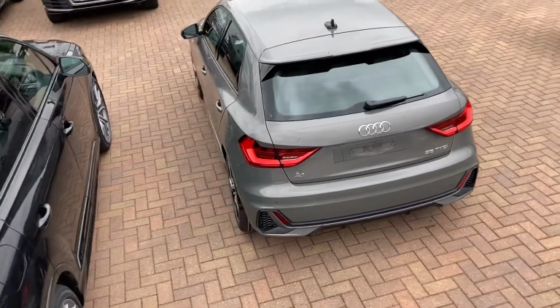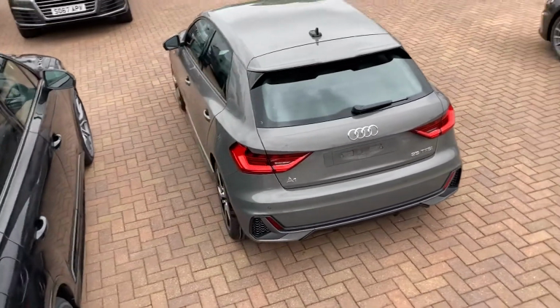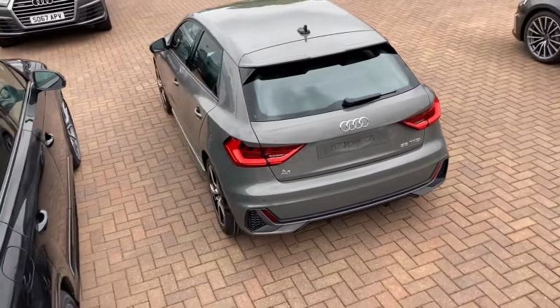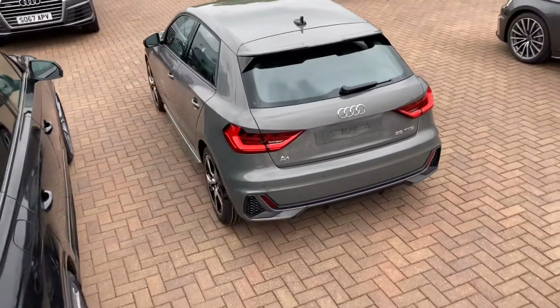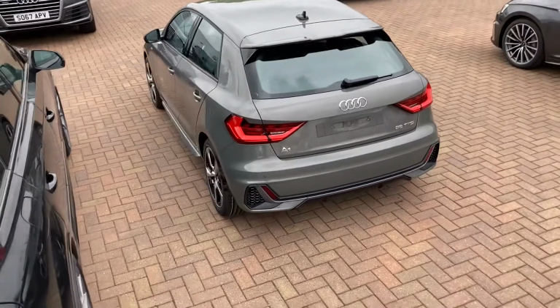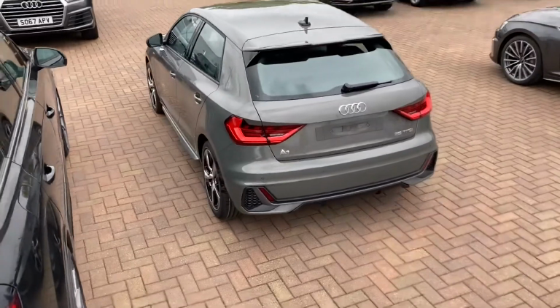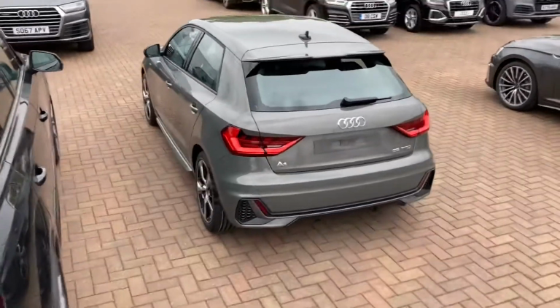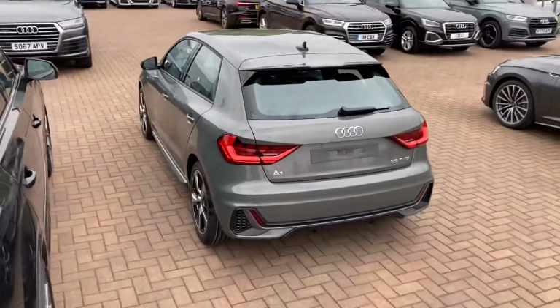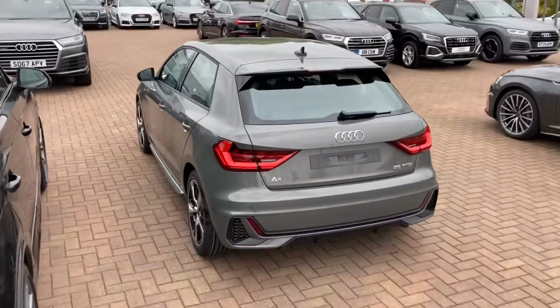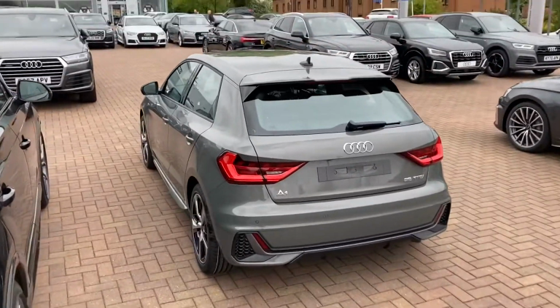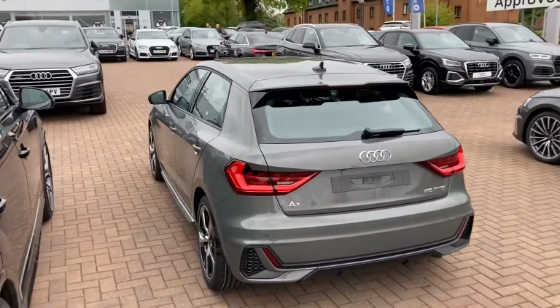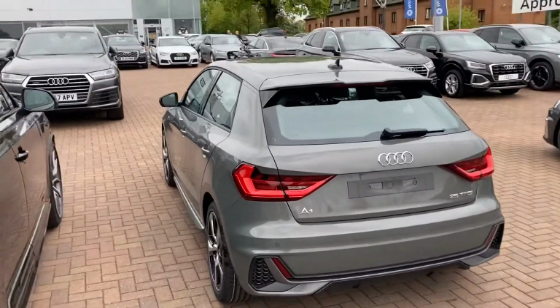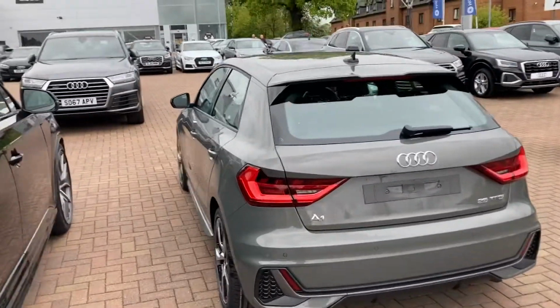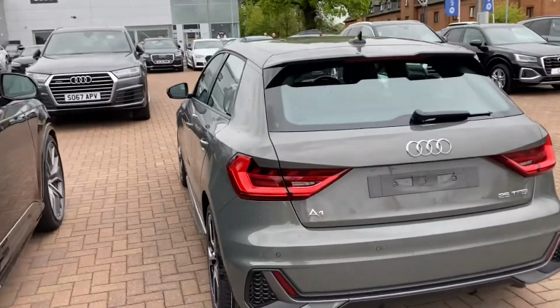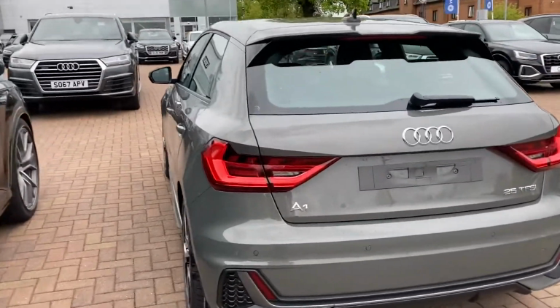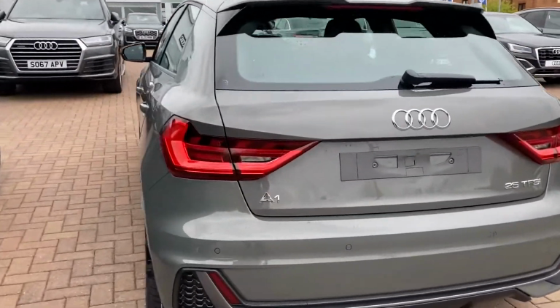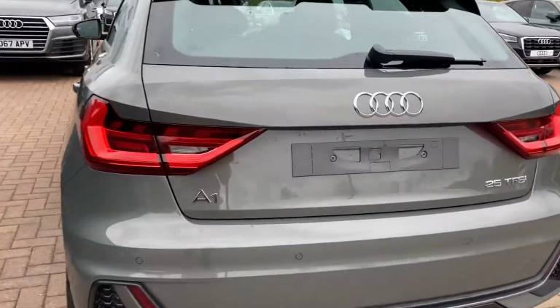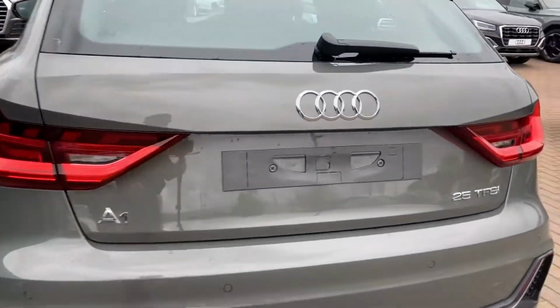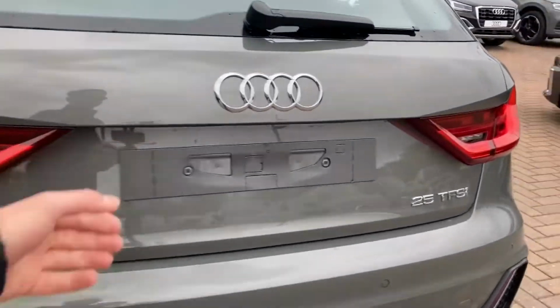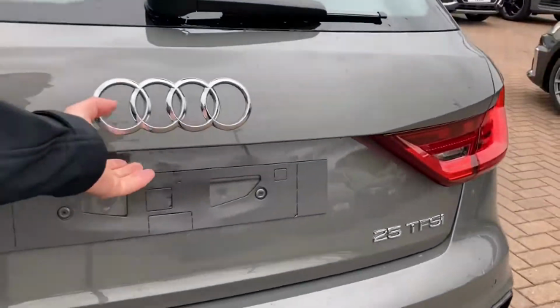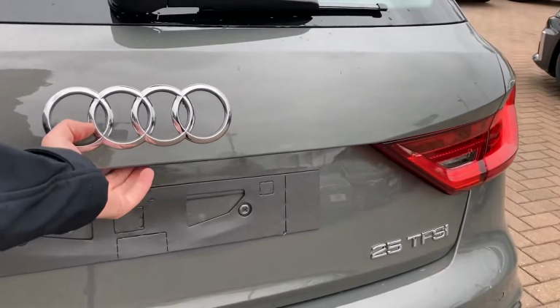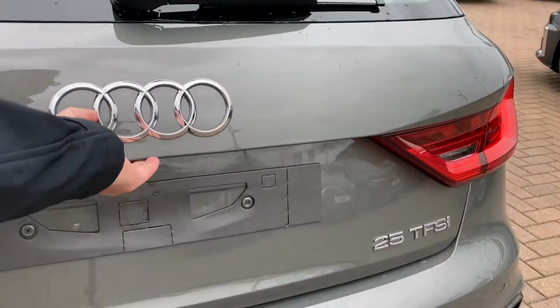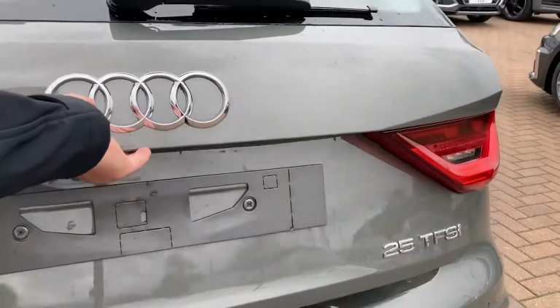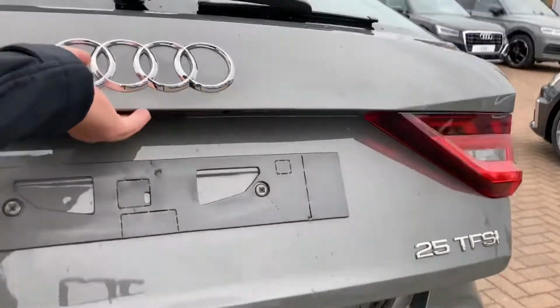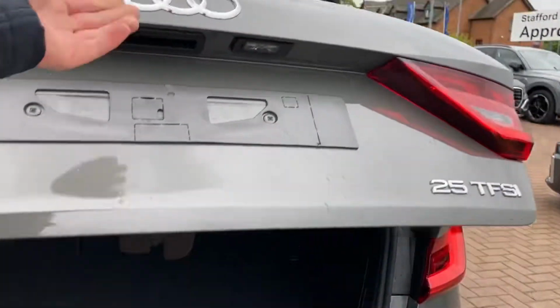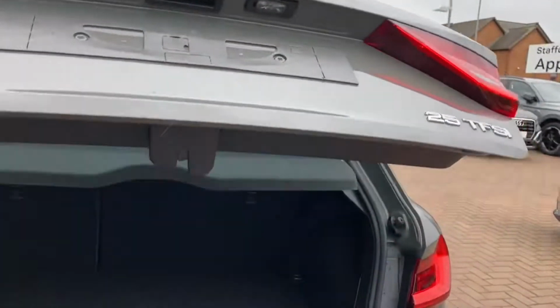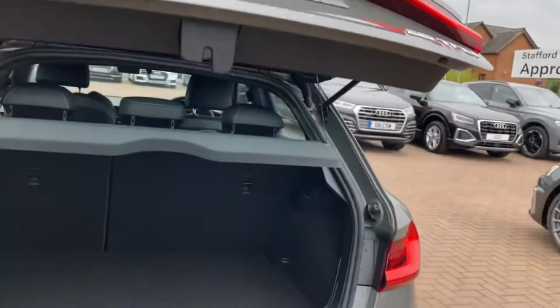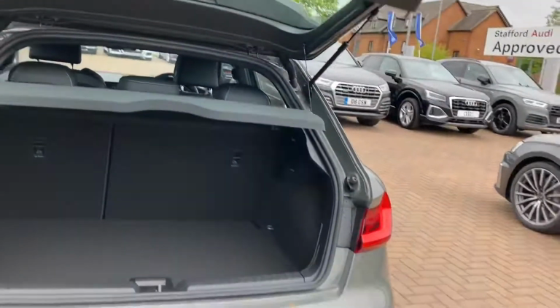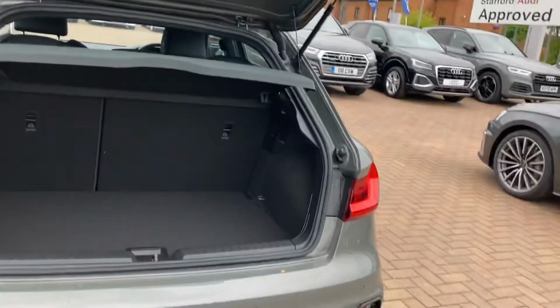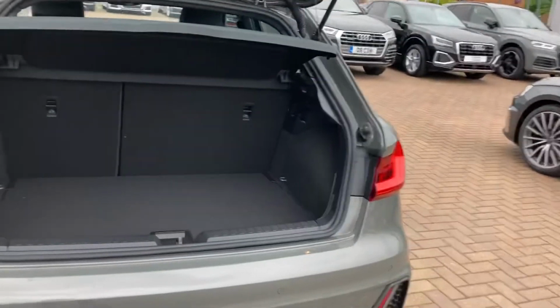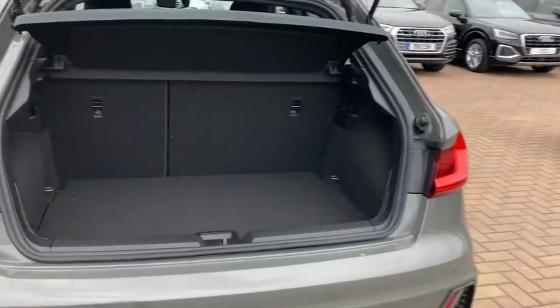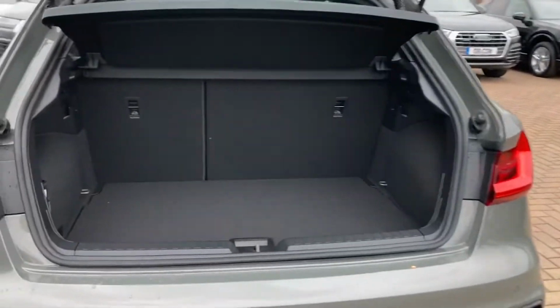This vehicle does come with three years warranty and also three years roadside assistance. We also have rear parking sensors as well, which is really helpful when you're trying to get into those tight car parking spaces.